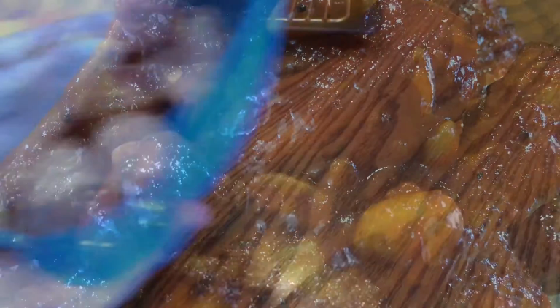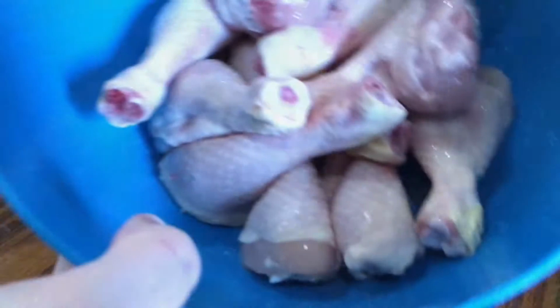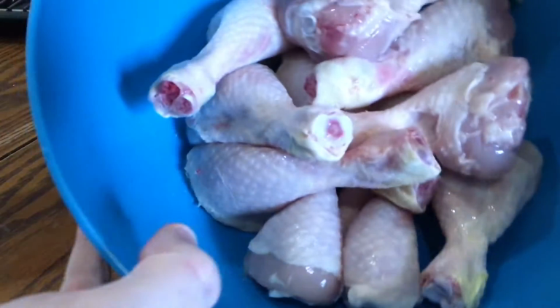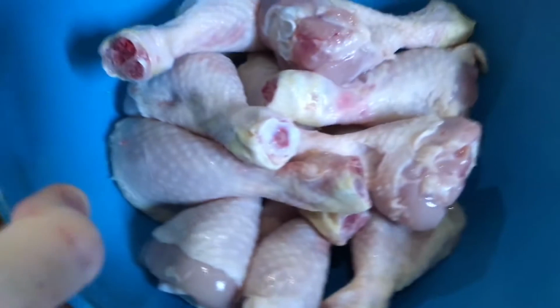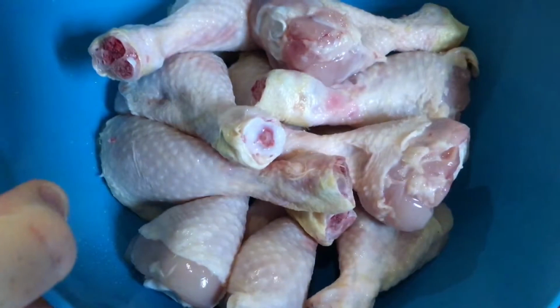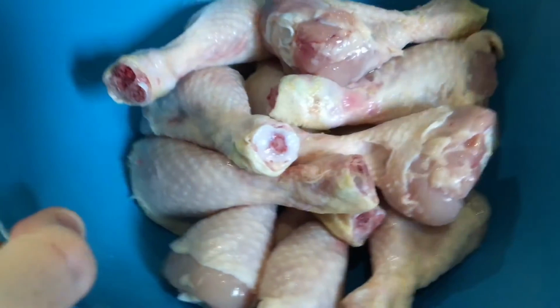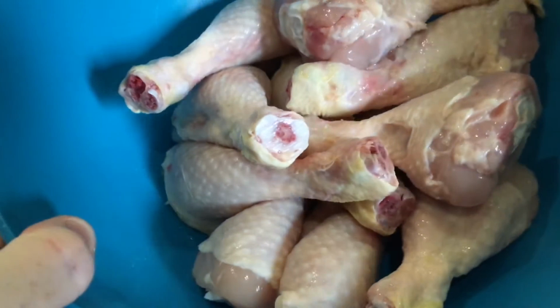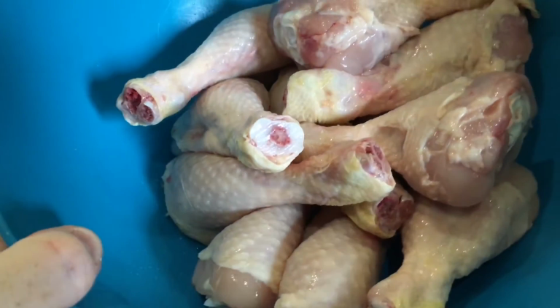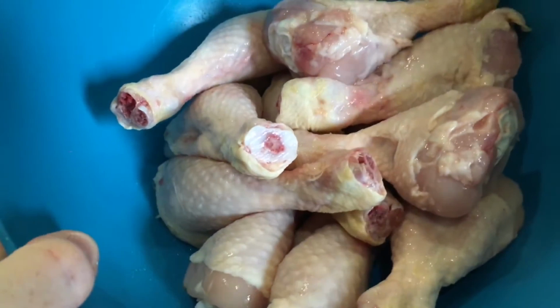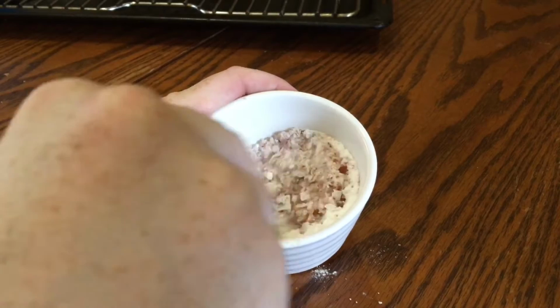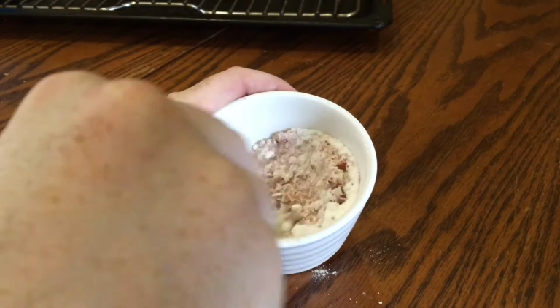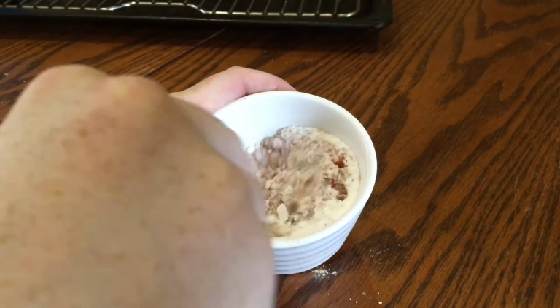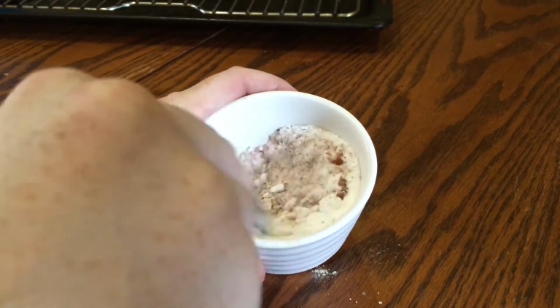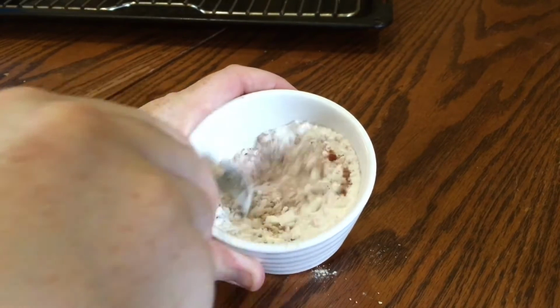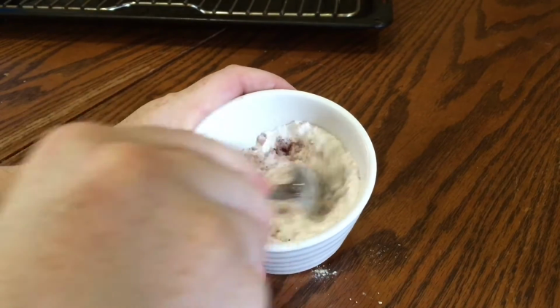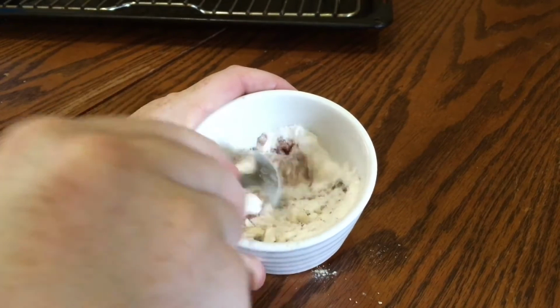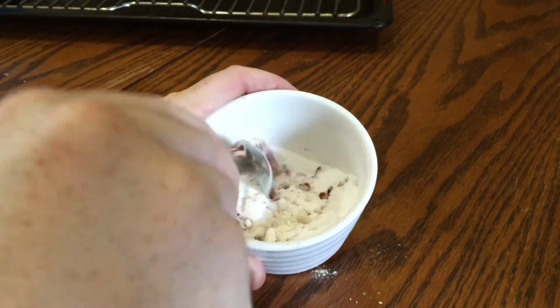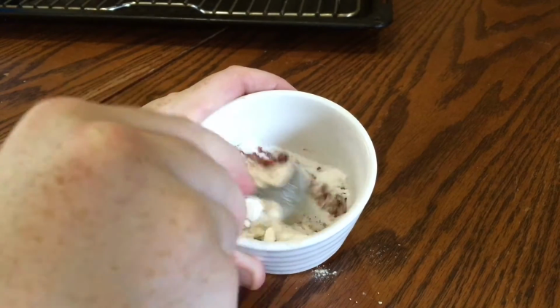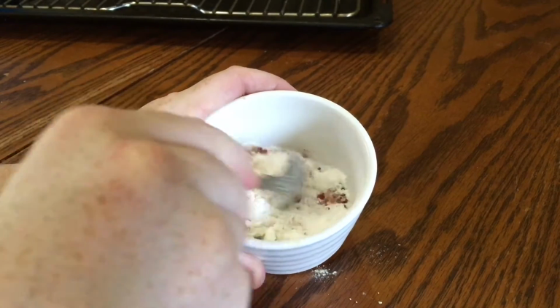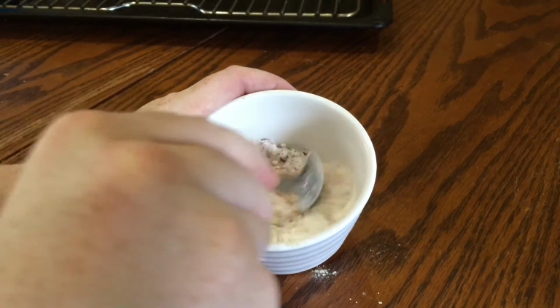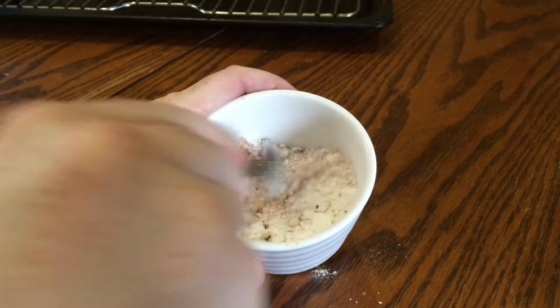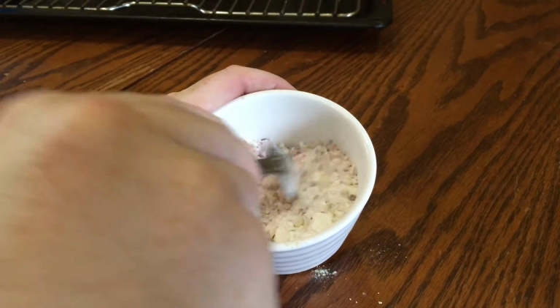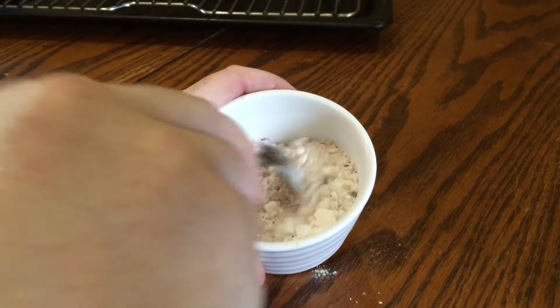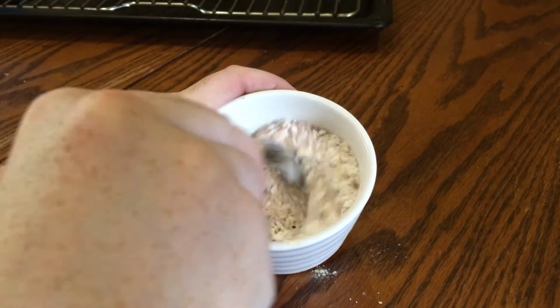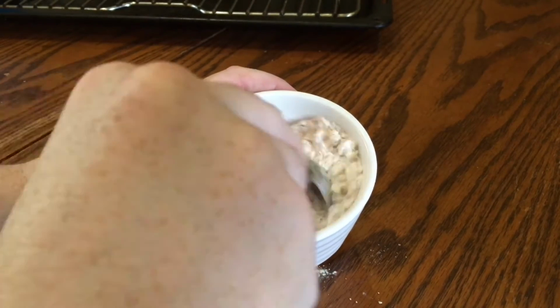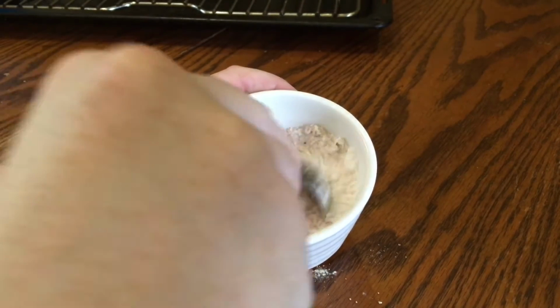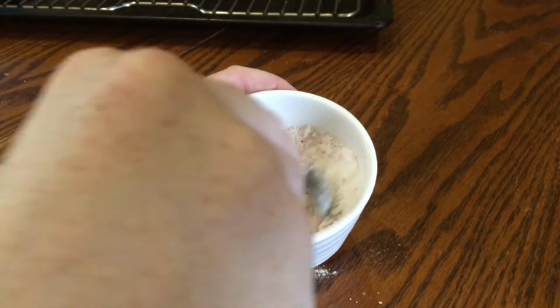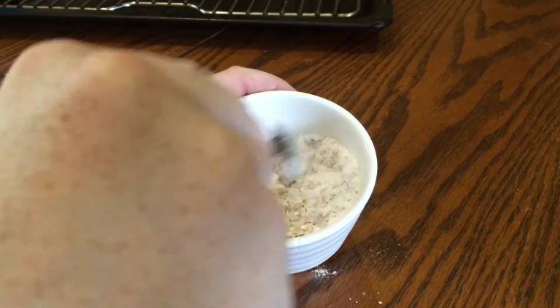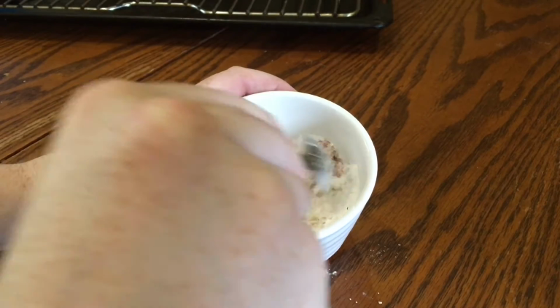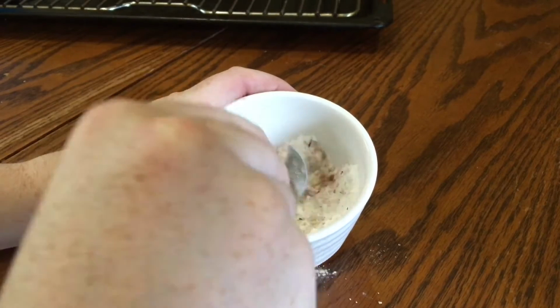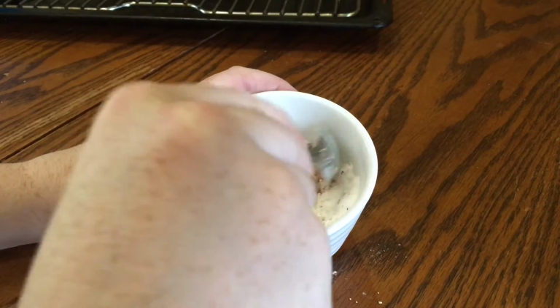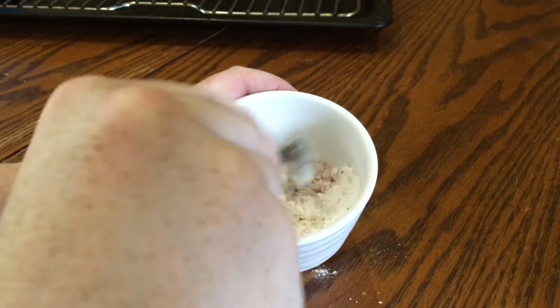Start off with a kilo of chicken pieces with the skin on. Here I'm using drumsticks, but you can use wings or thighs as well. Set them aside while you get on with your spice mix.